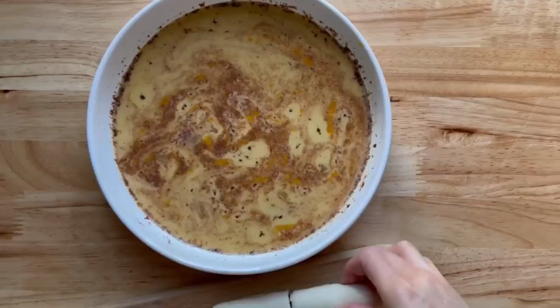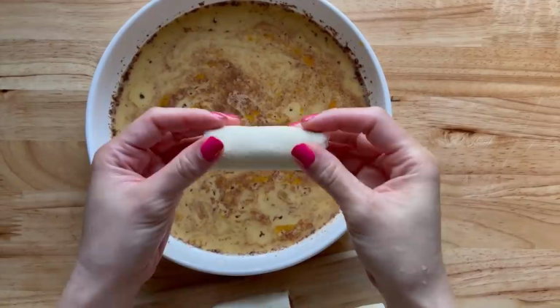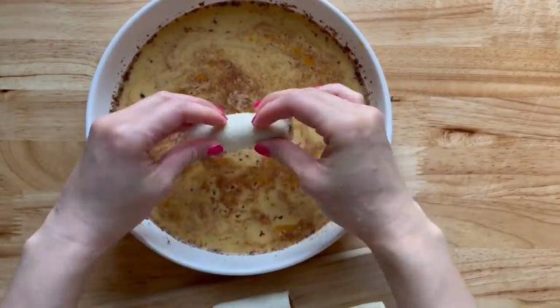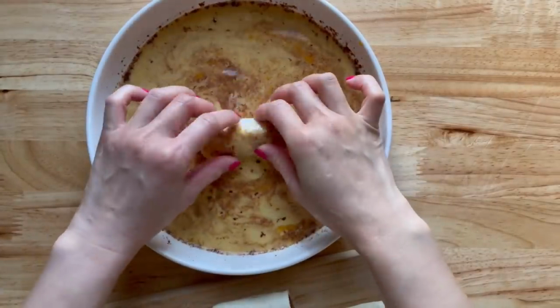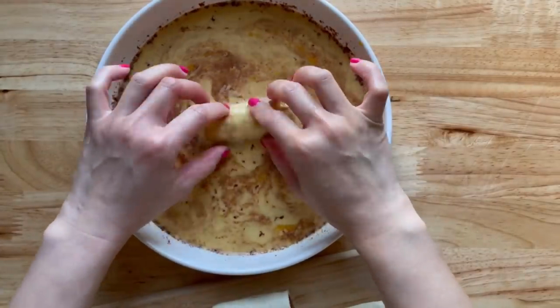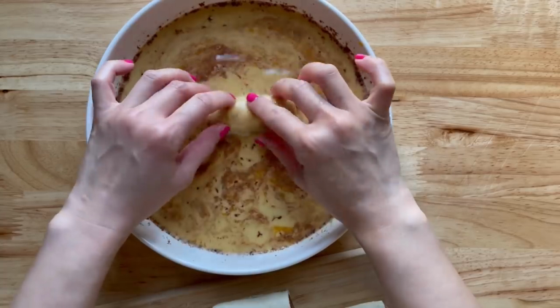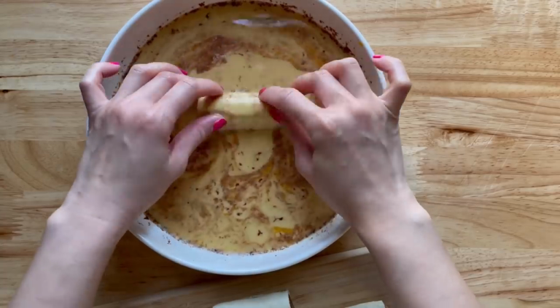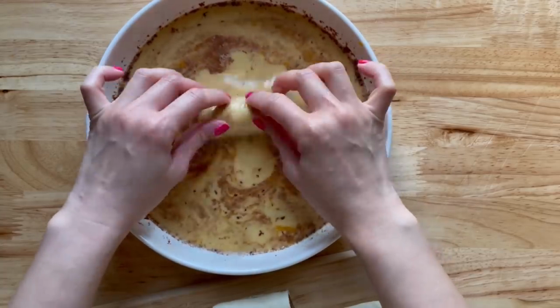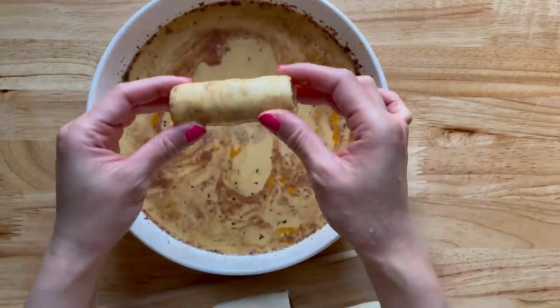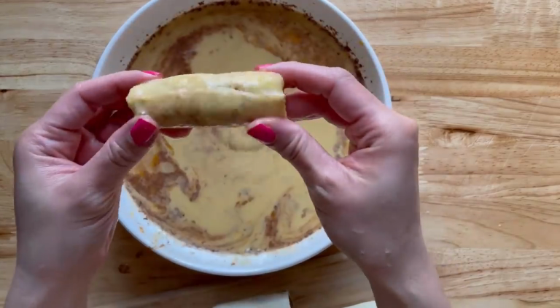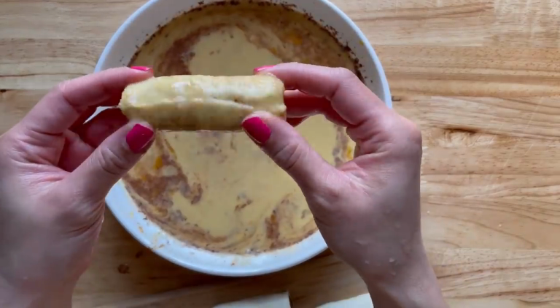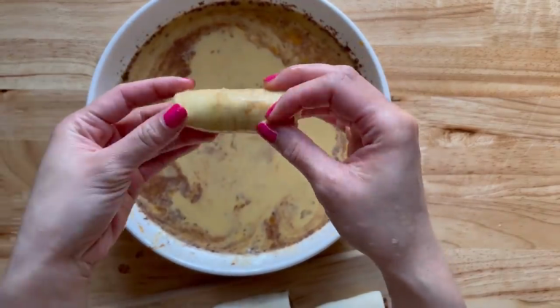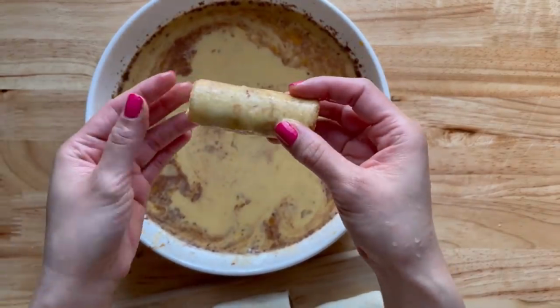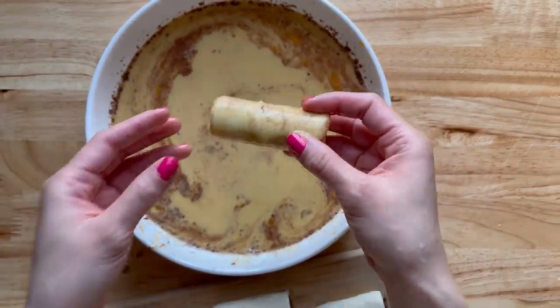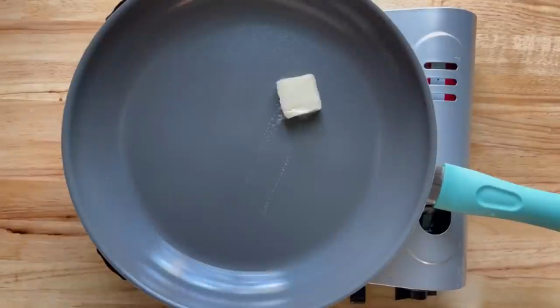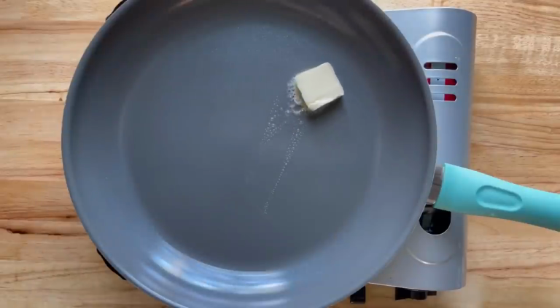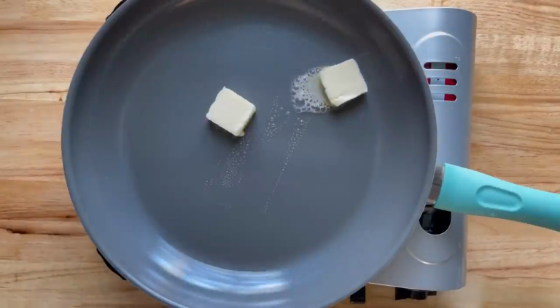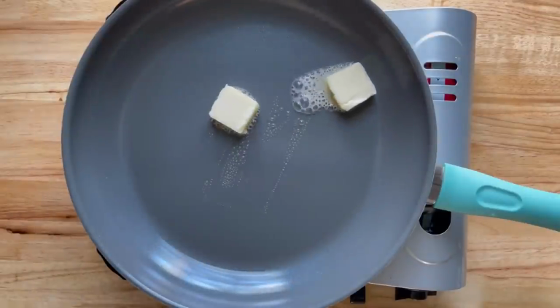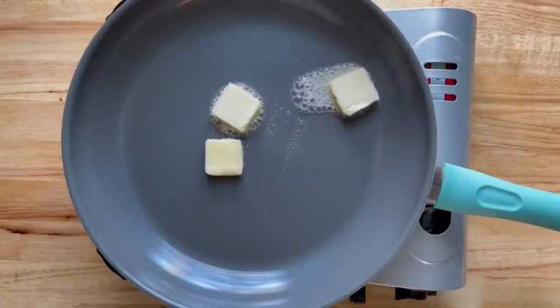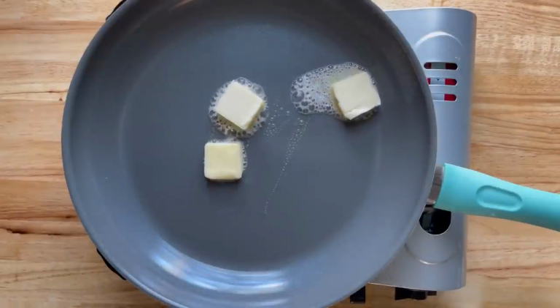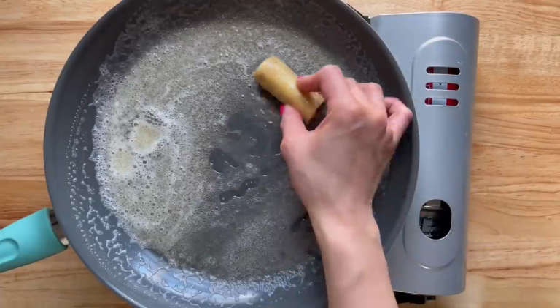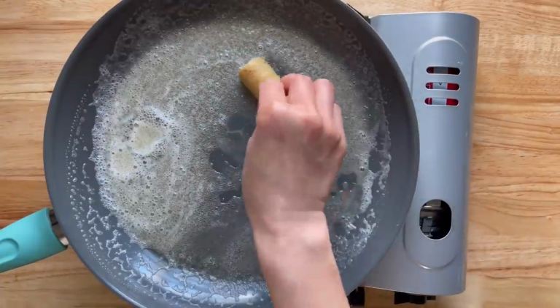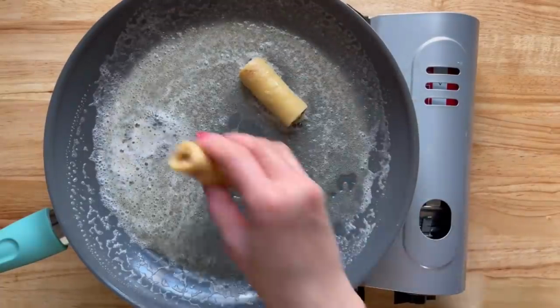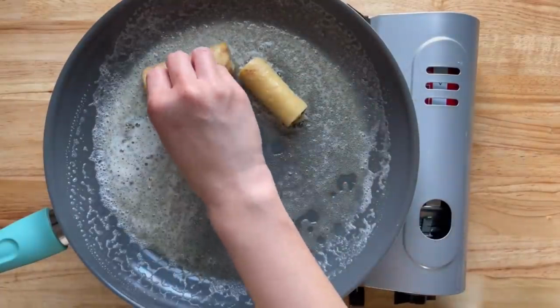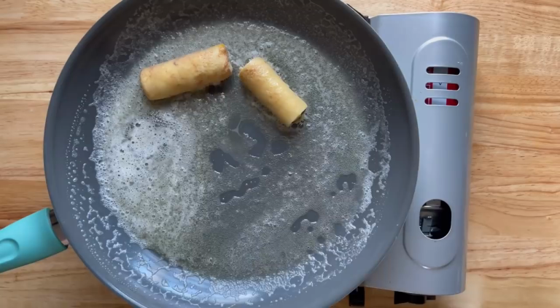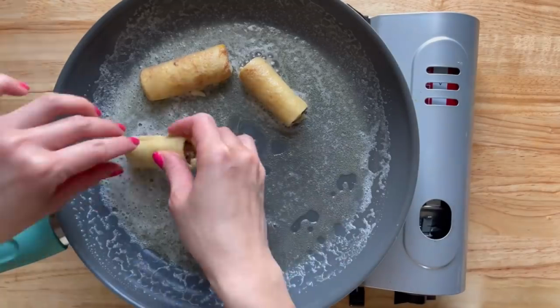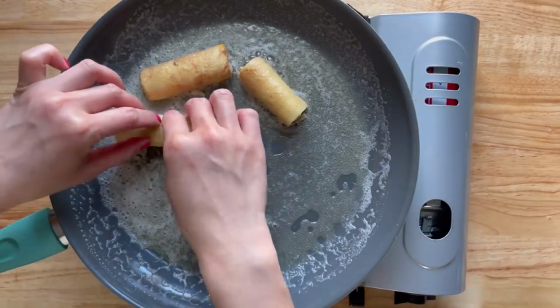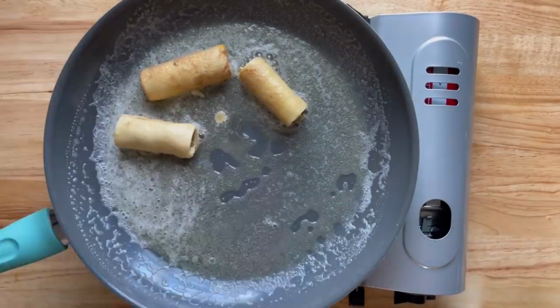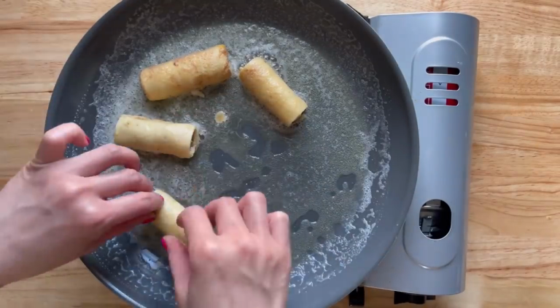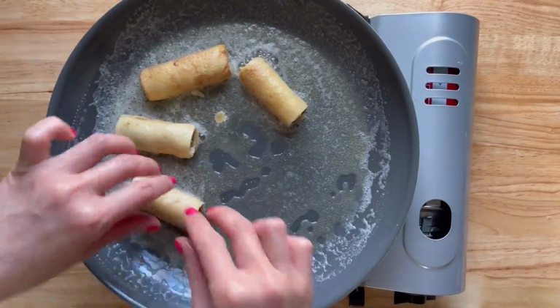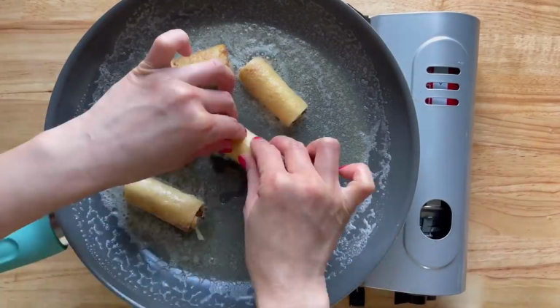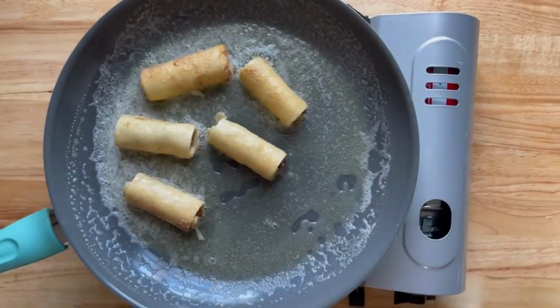Now I'm just going to dip each french toast roll-up into the mixture and you want to make sure that you coat all sides. Then add three tablespoons of butter into a pan and you're going to cook all of your french toast roll-ups for about three minutes on each side.